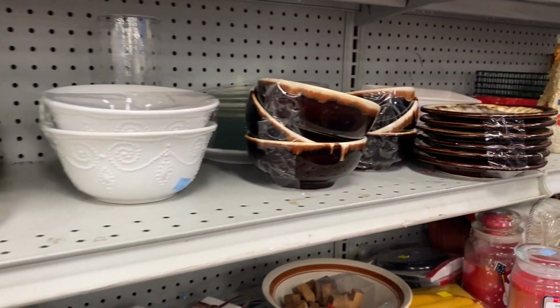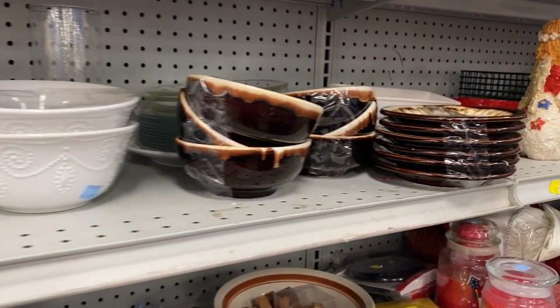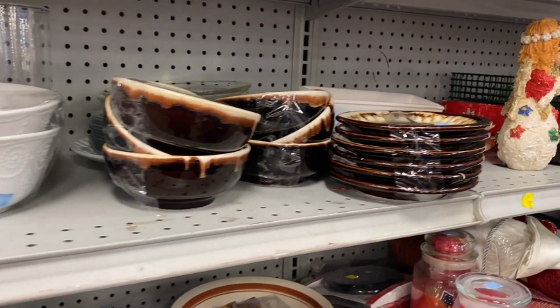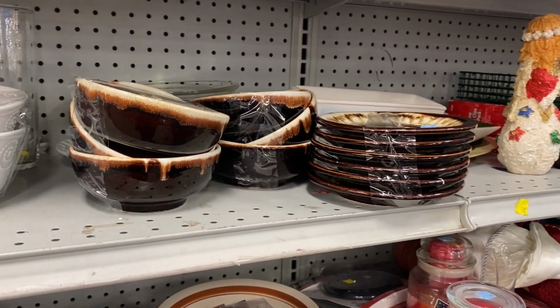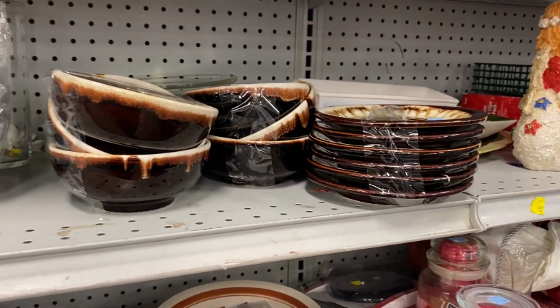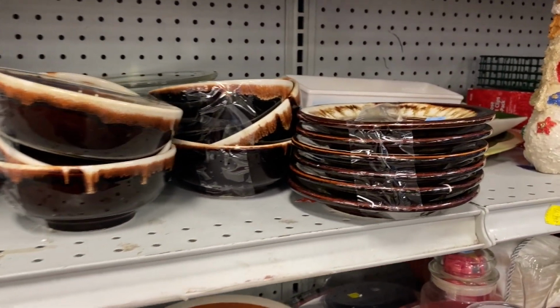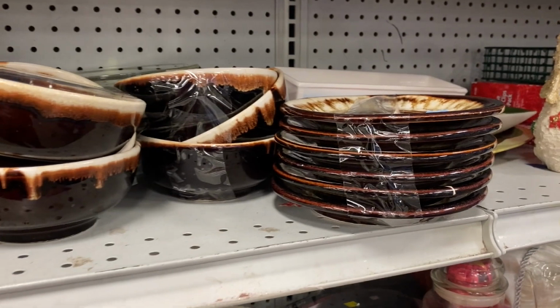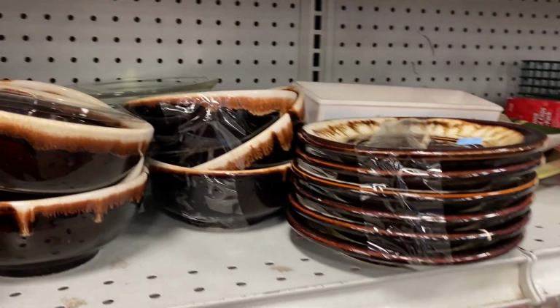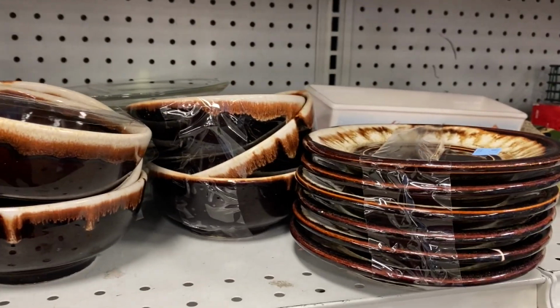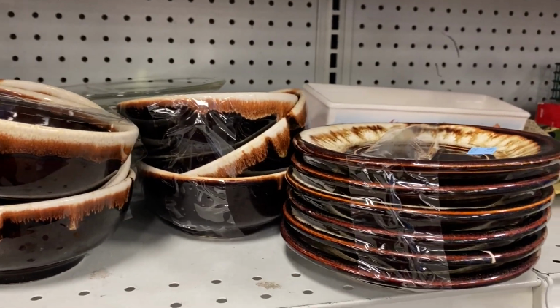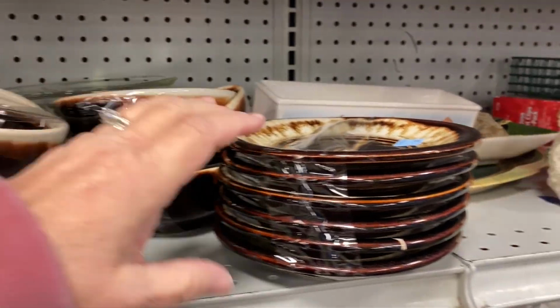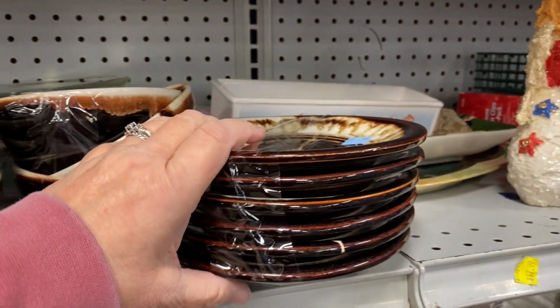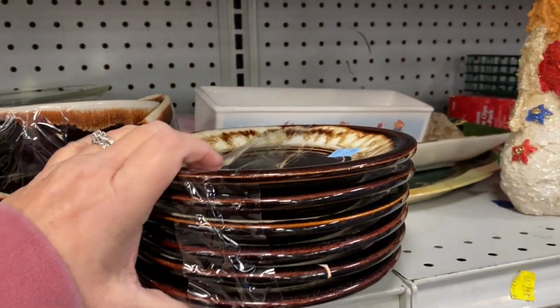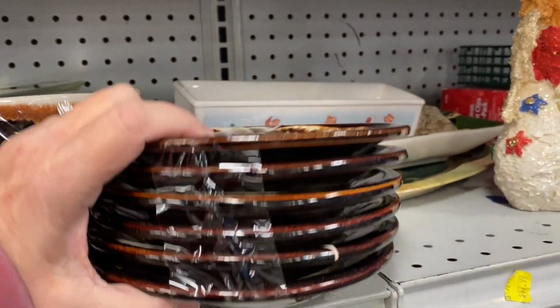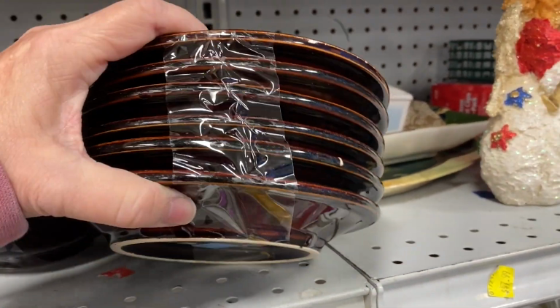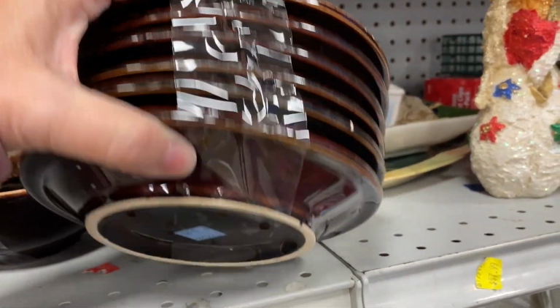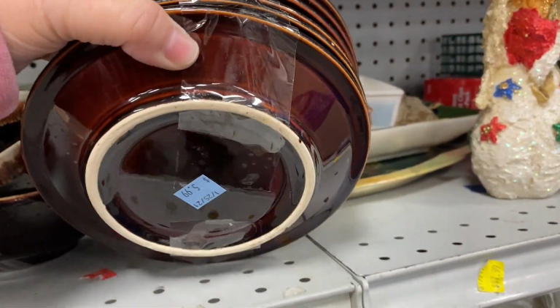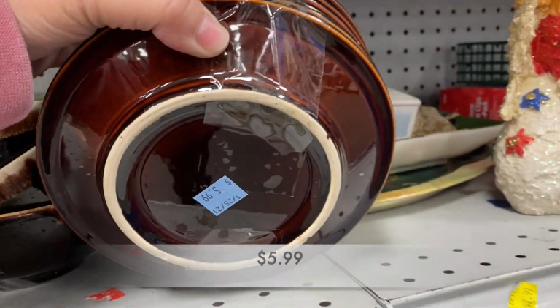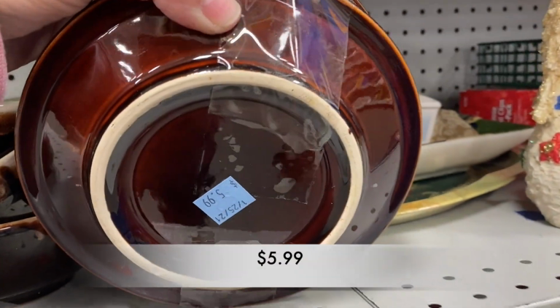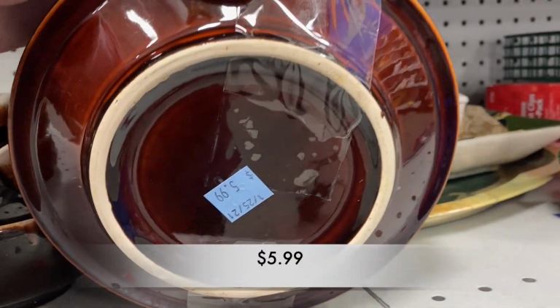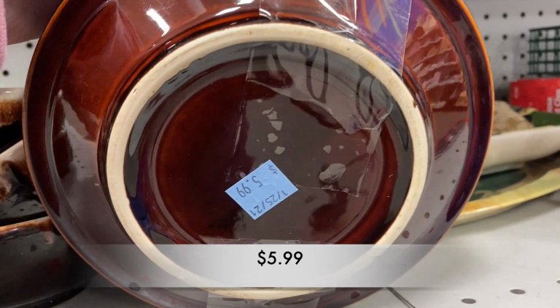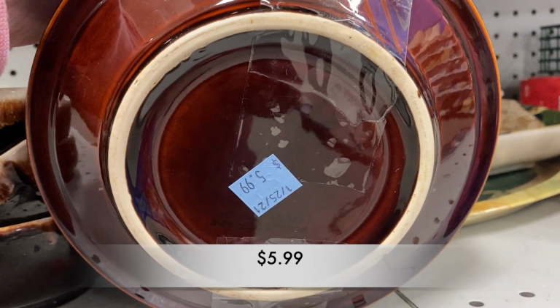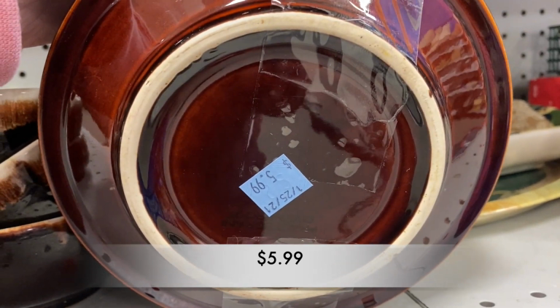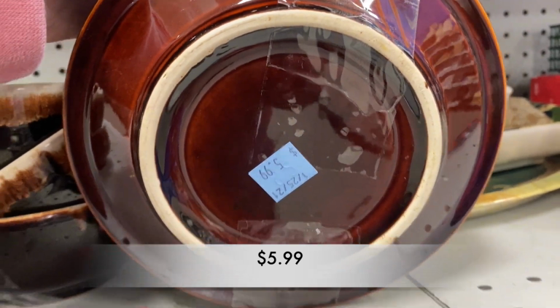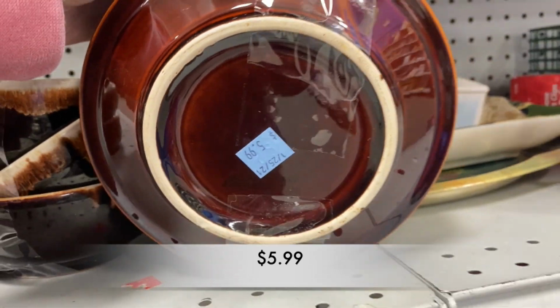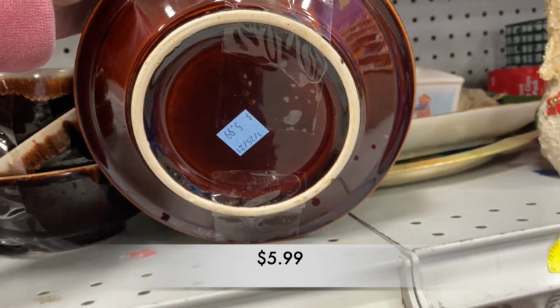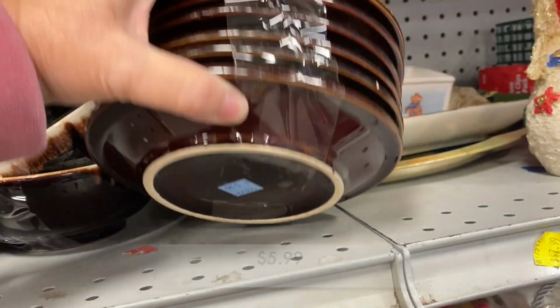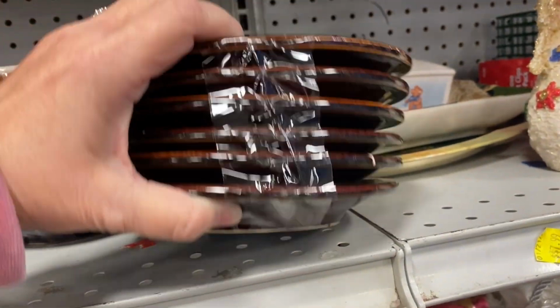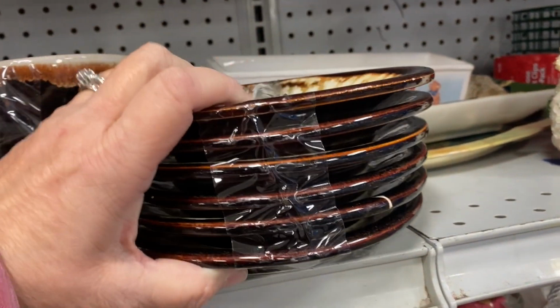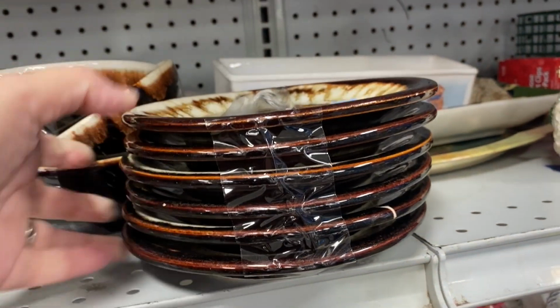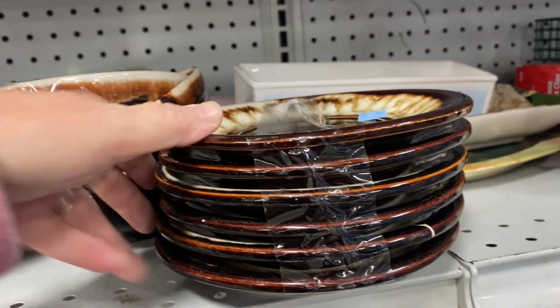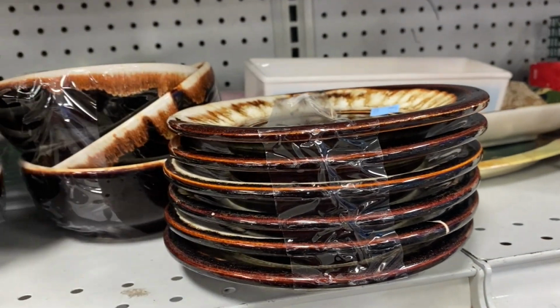Look at these brown drippy saucers and bowls. I'm not a big fan of brown drip, and this one did not have a maker's mark on the bottom.